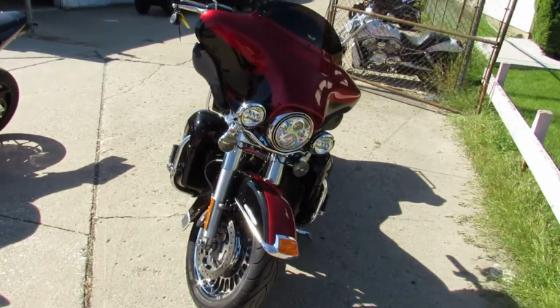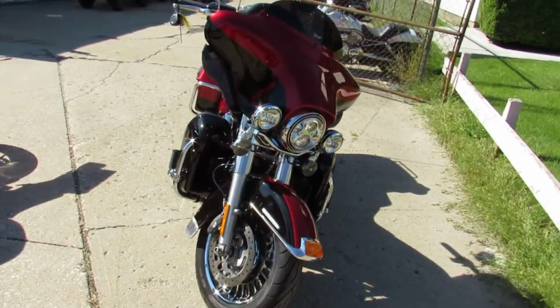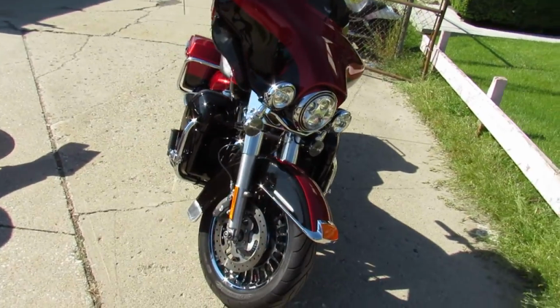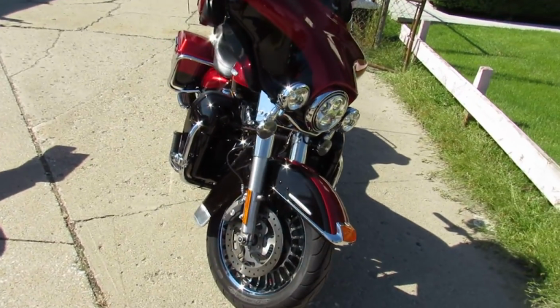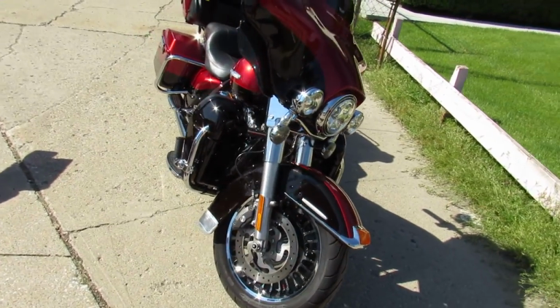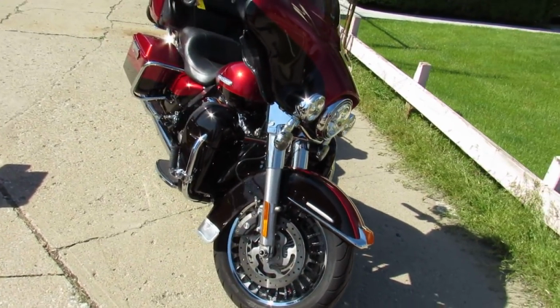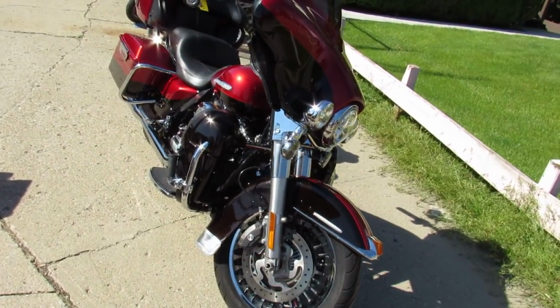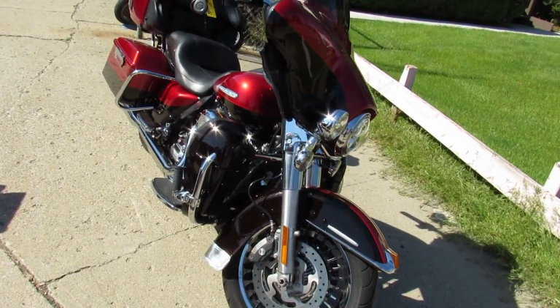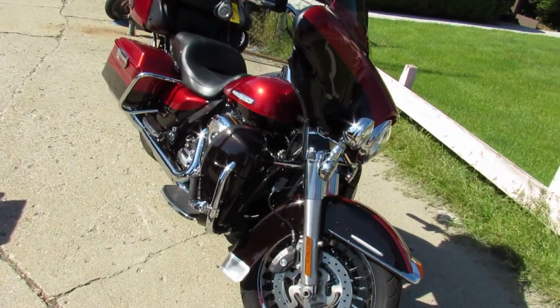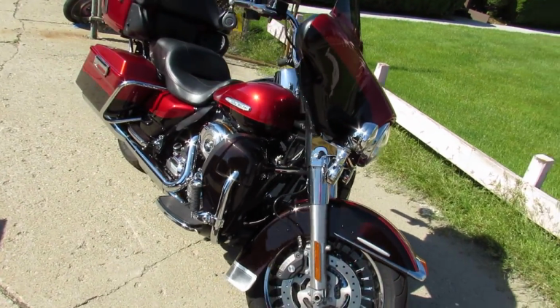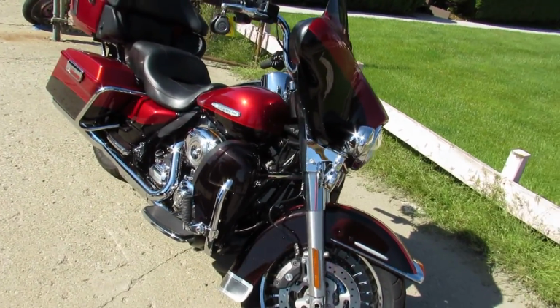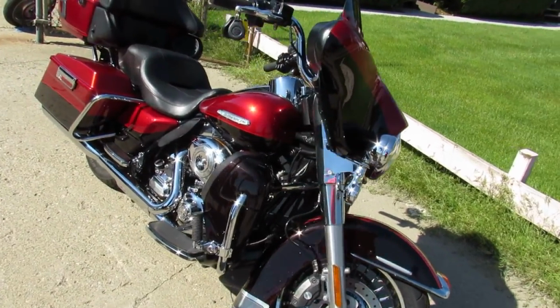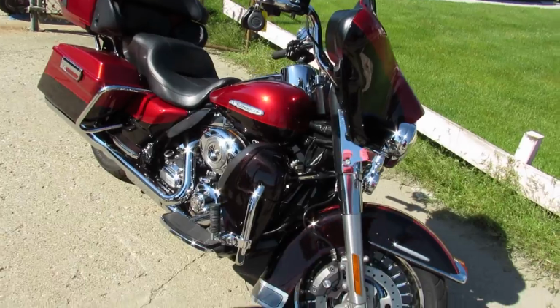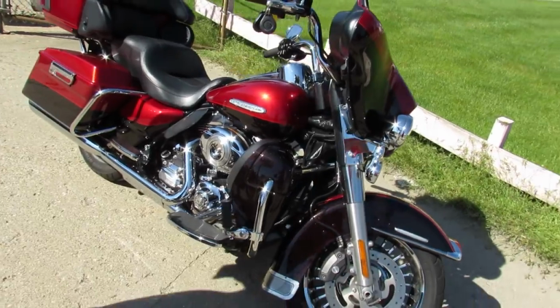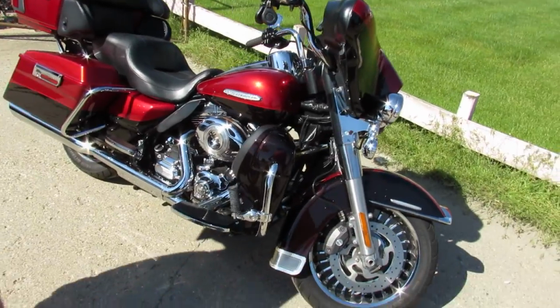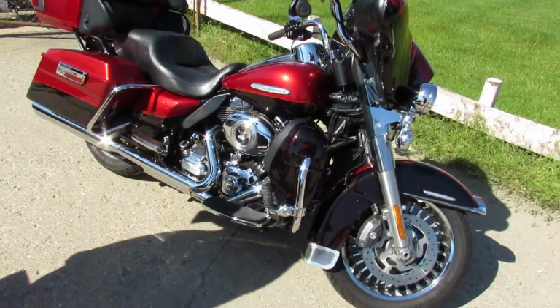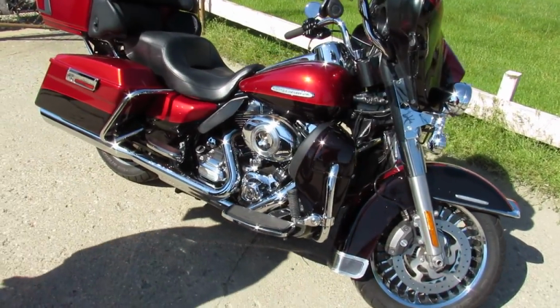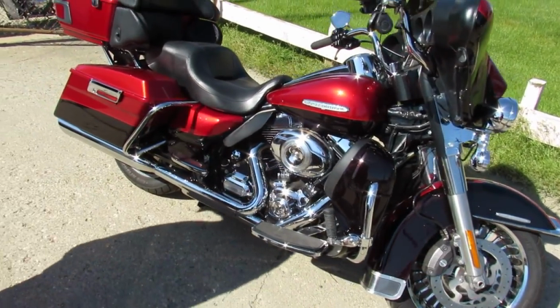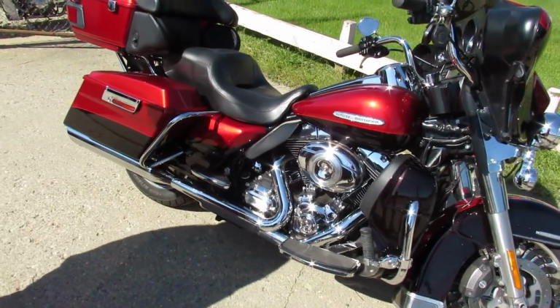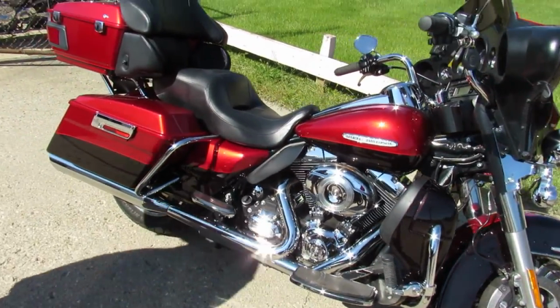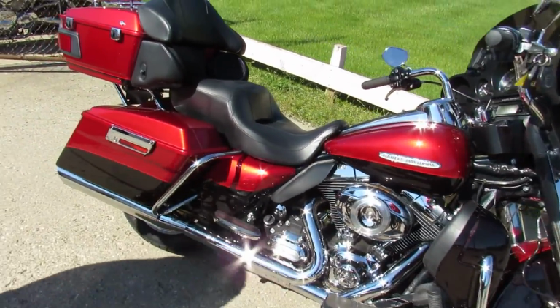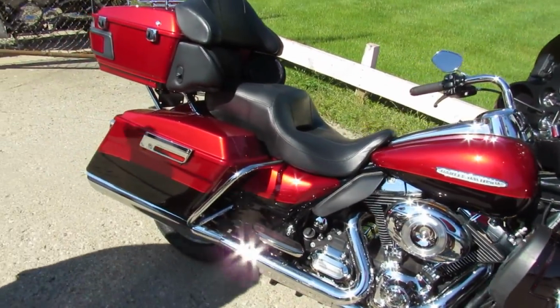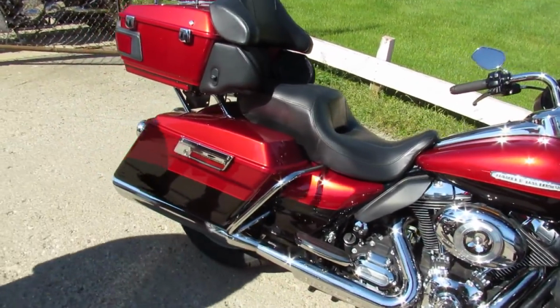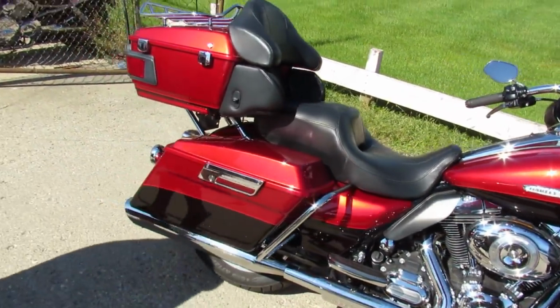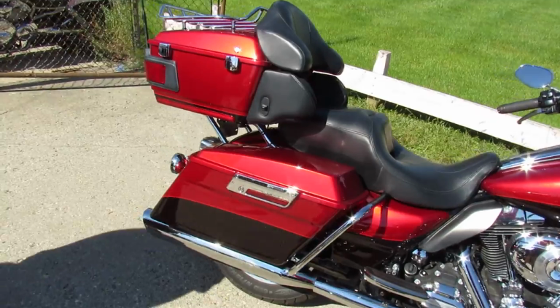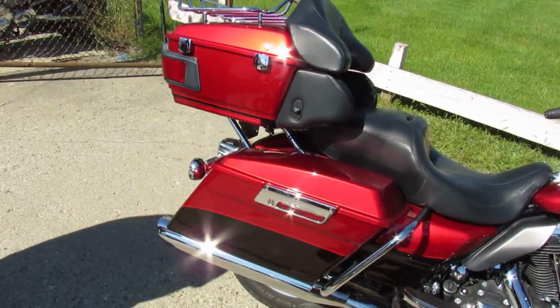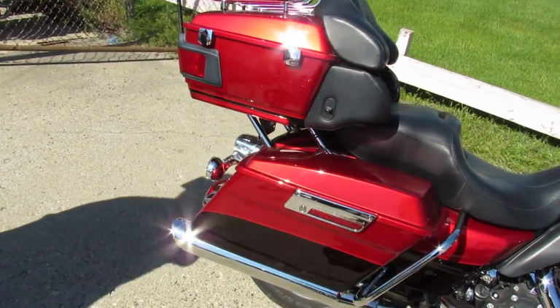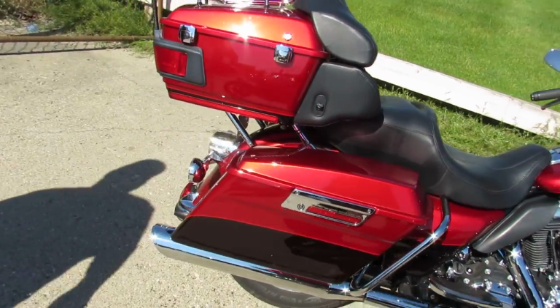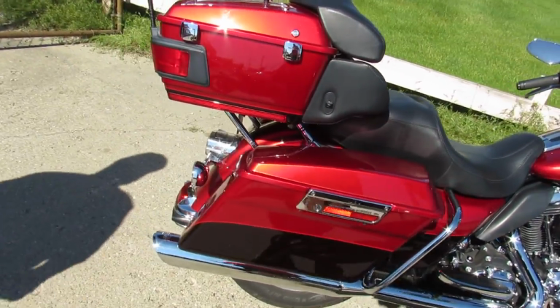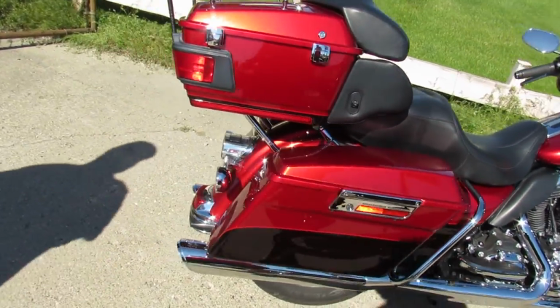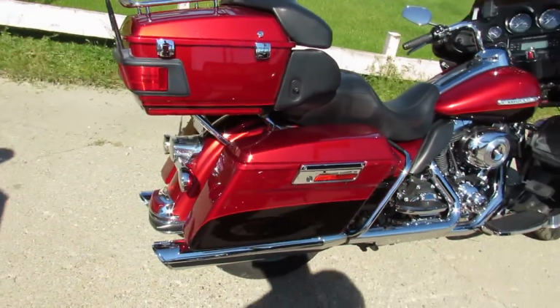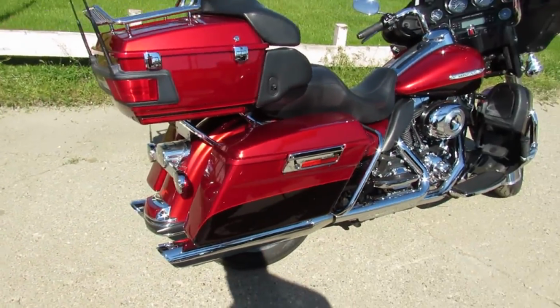Great look on the bike — as you can see in the videos, the paint really shines in the sunlight. This one's like new cosmetically, we're 10 out of 10 also. Vance and Hines exhaust. This Ultra Limited sounds as cool as it looks, guys.